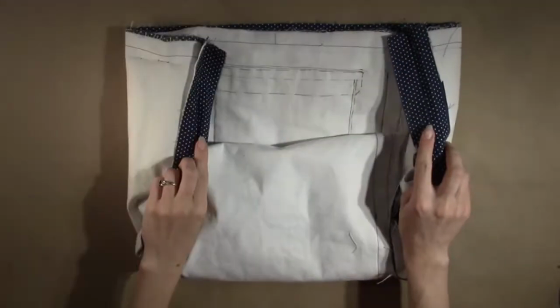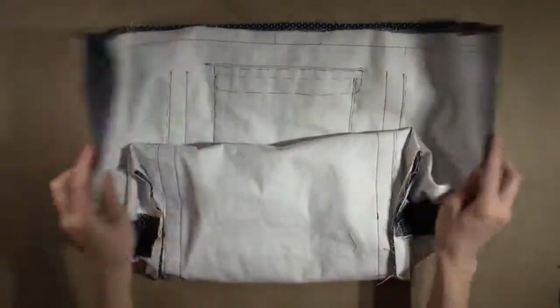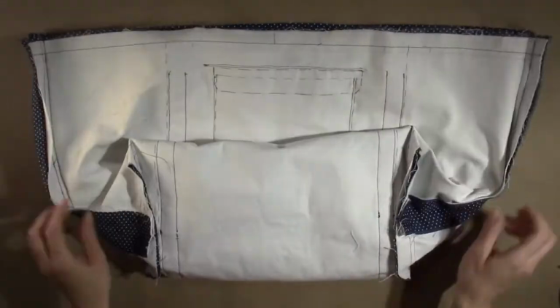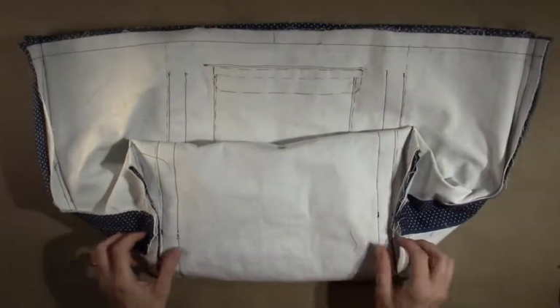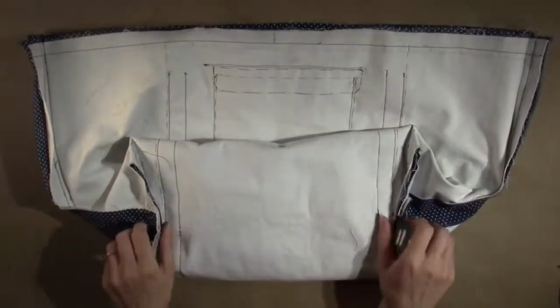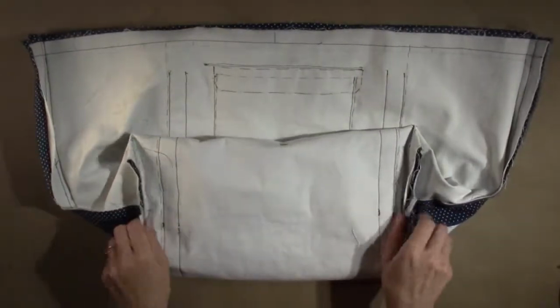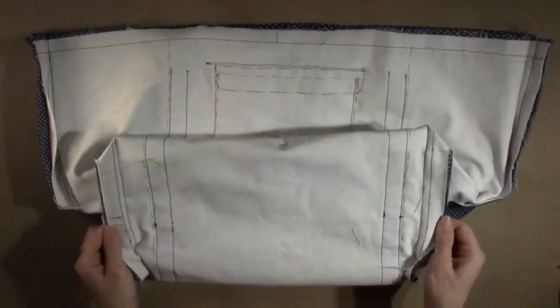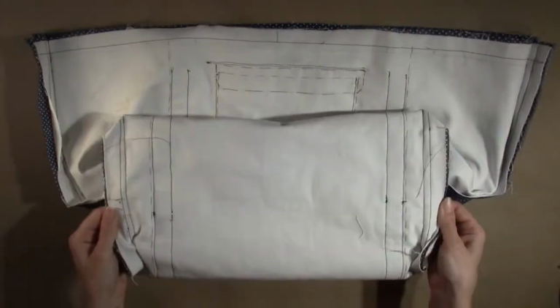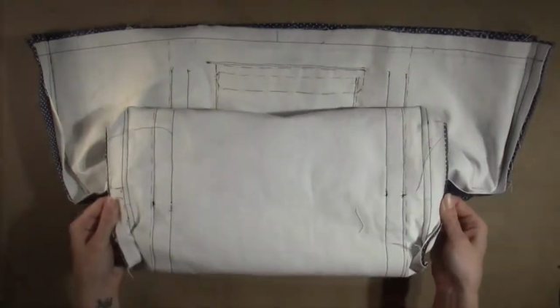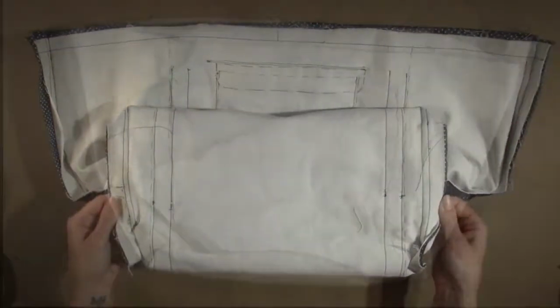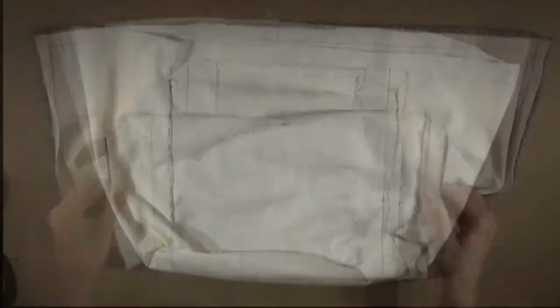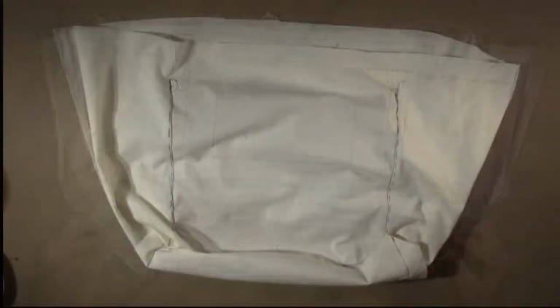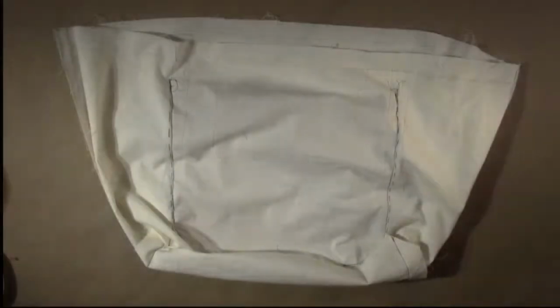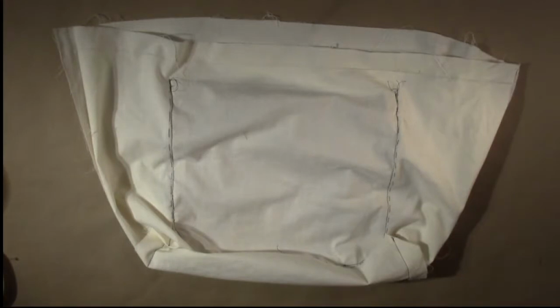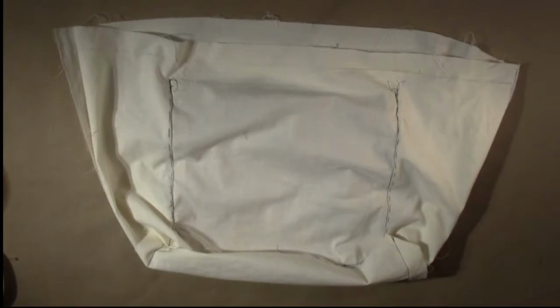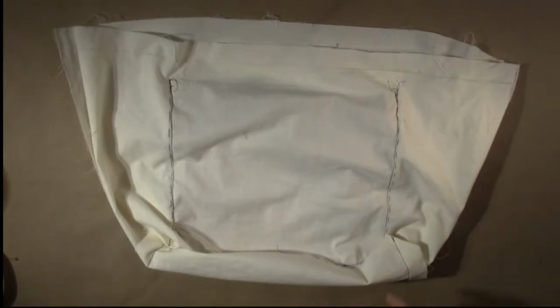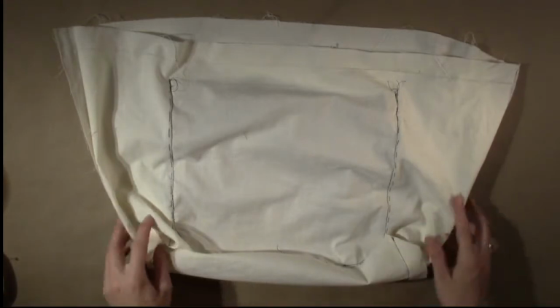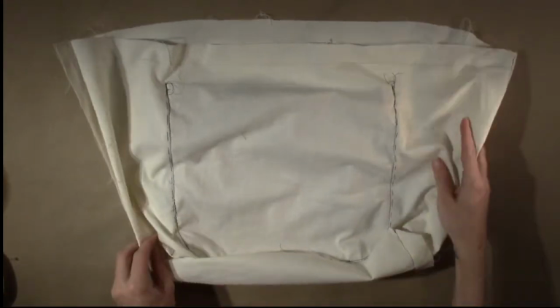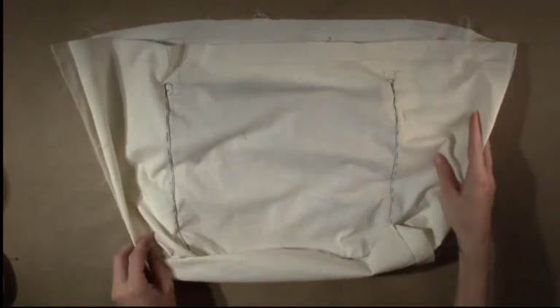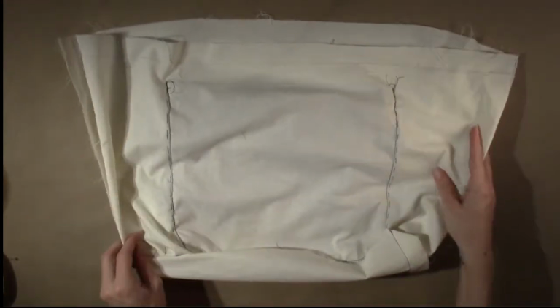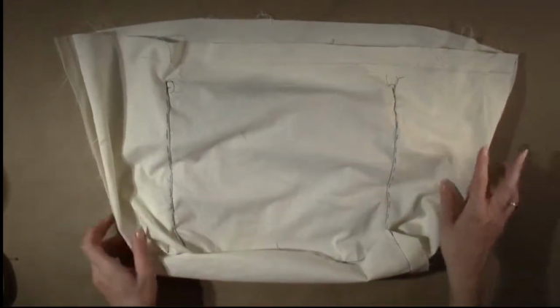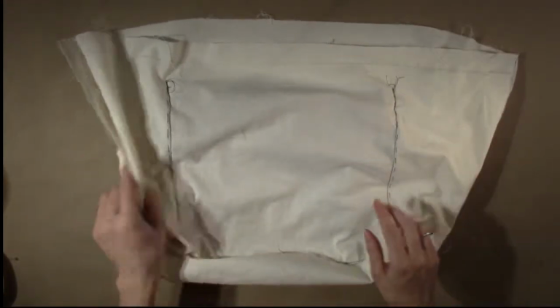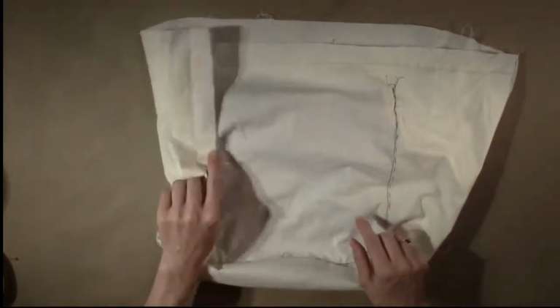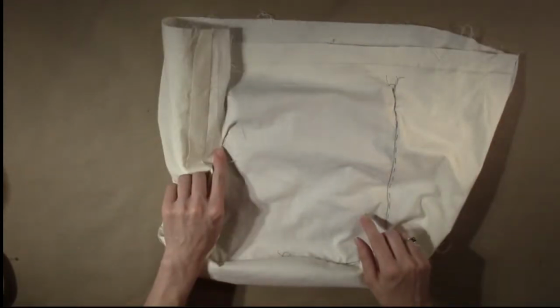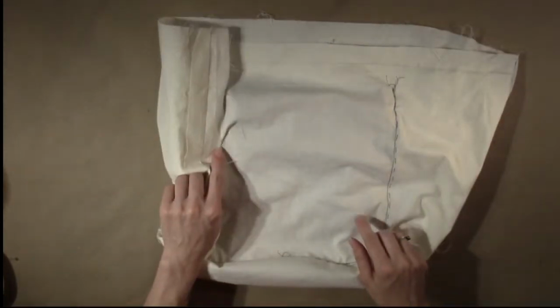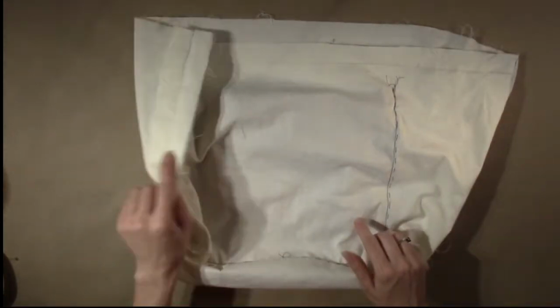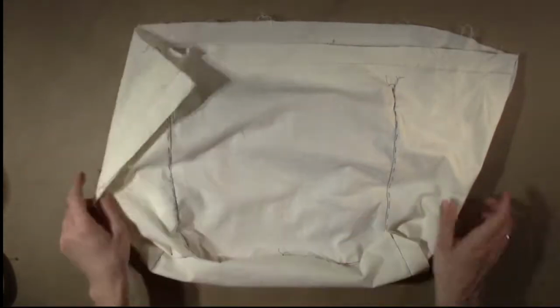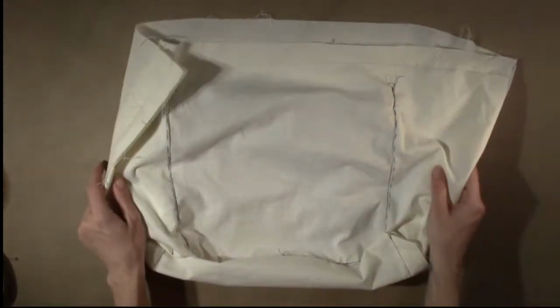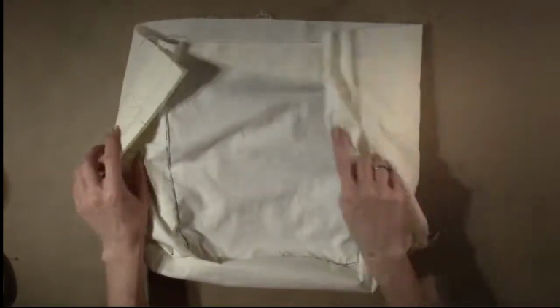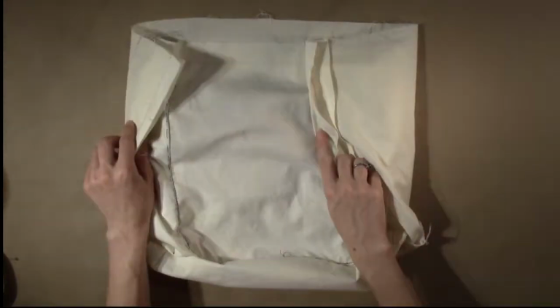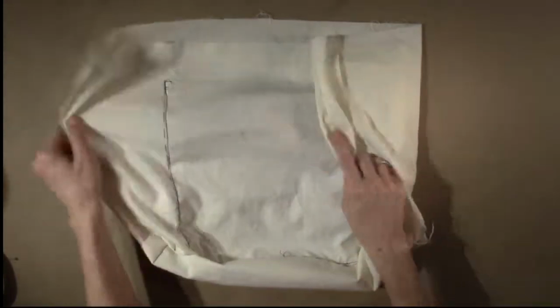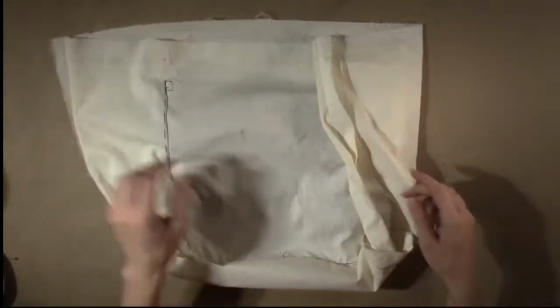Now you have completed the assembly of the bag body and the bag lining, and you are ready to bag out the two together.